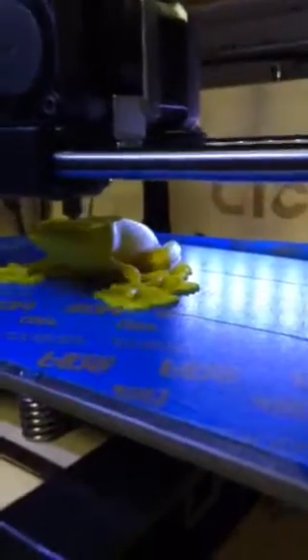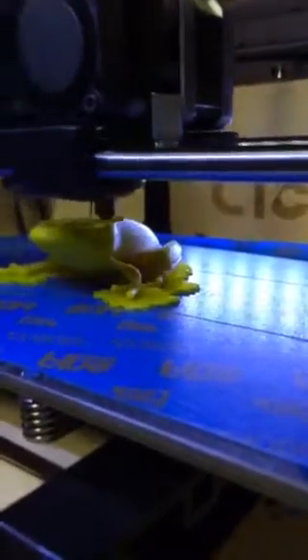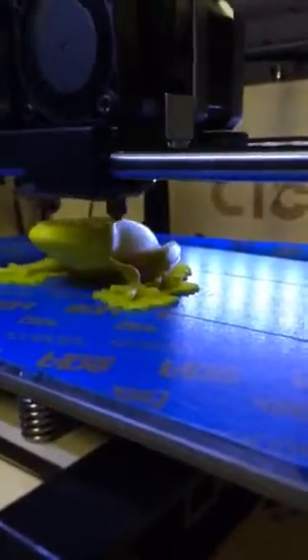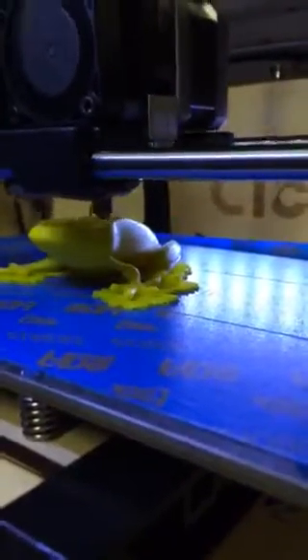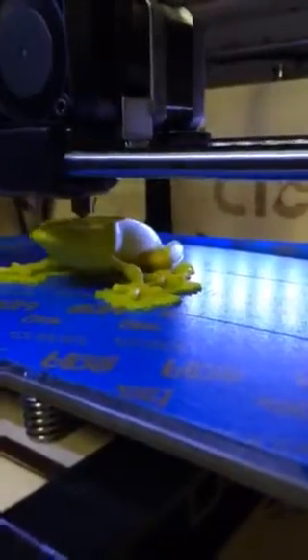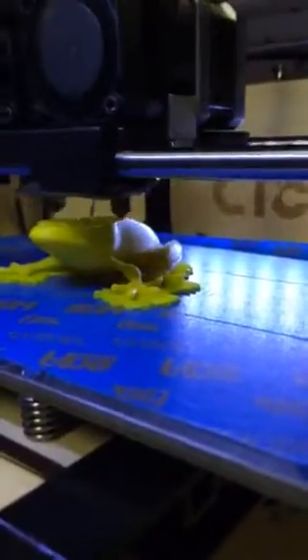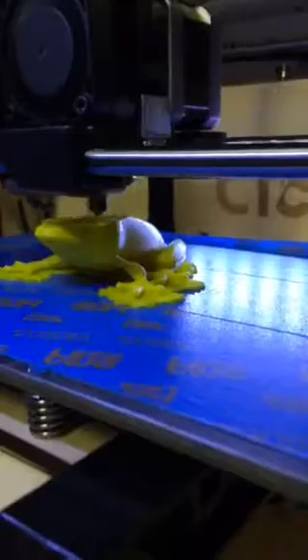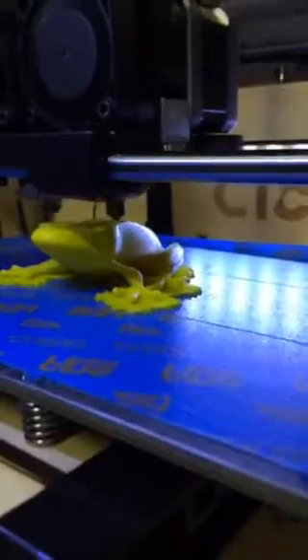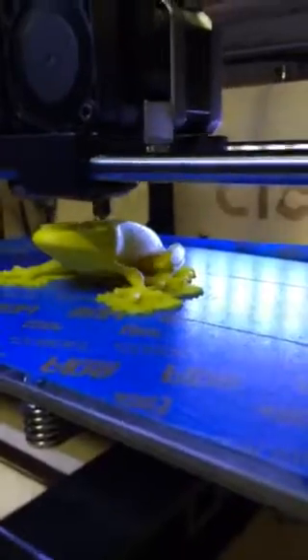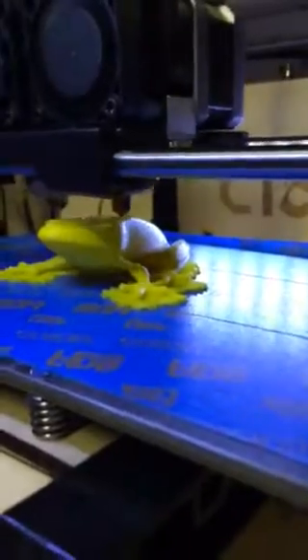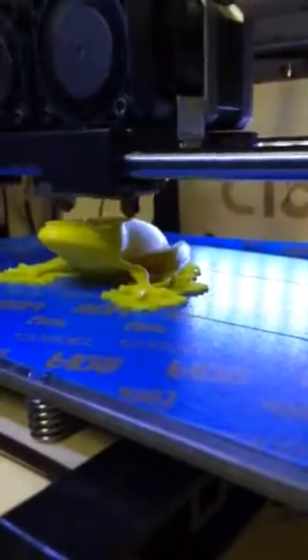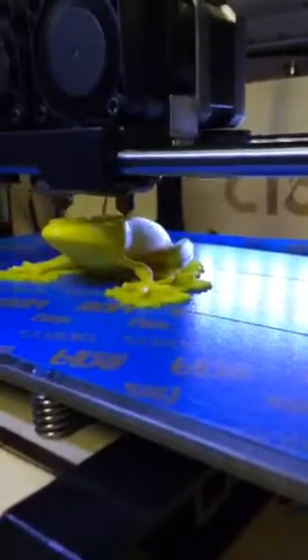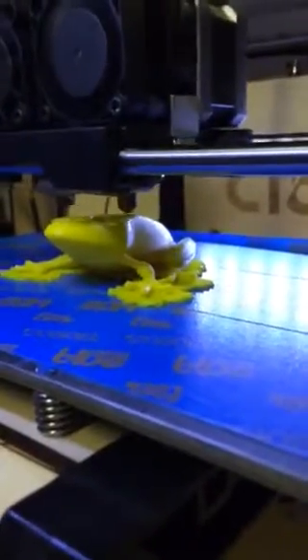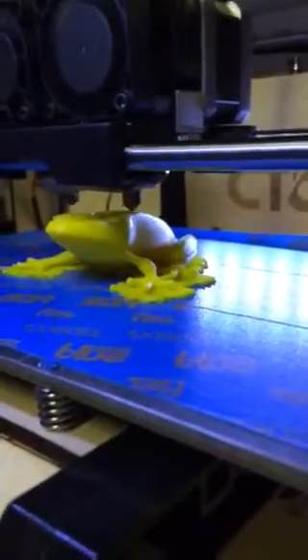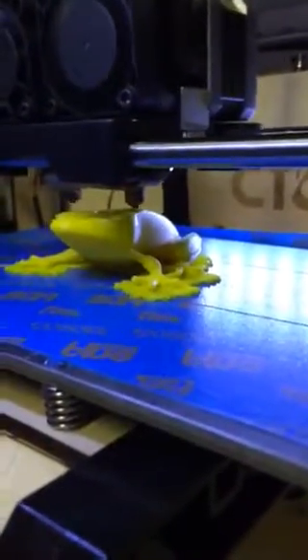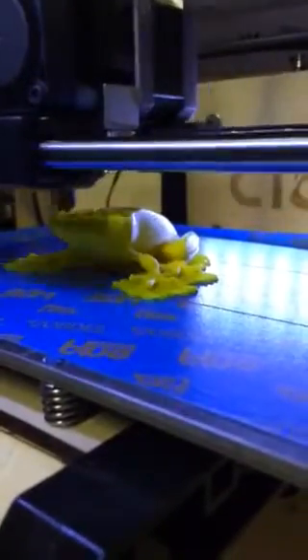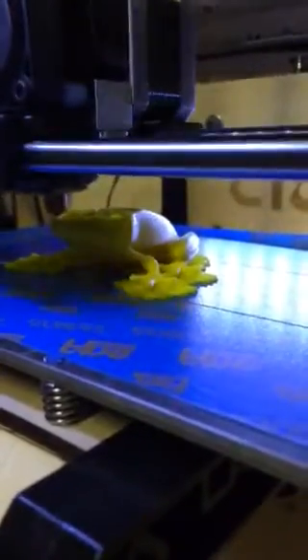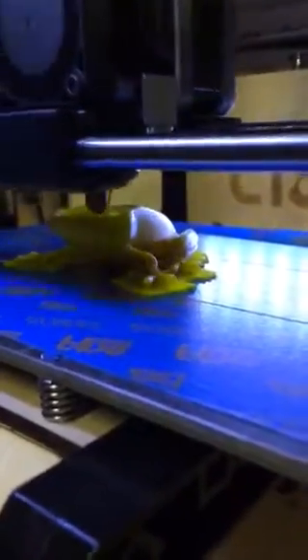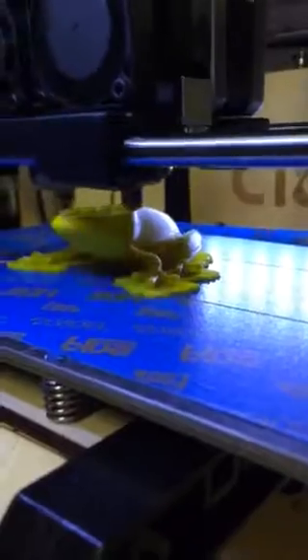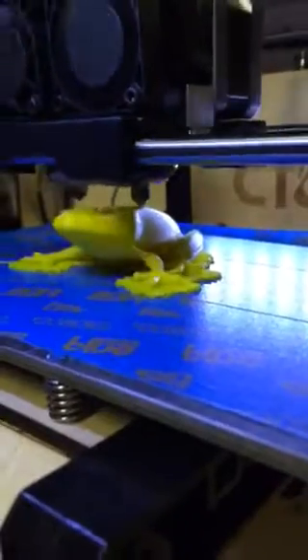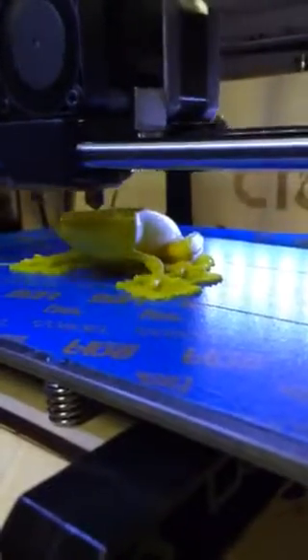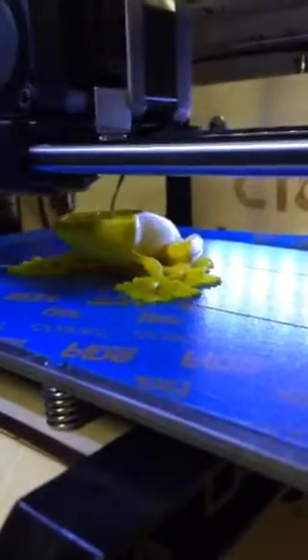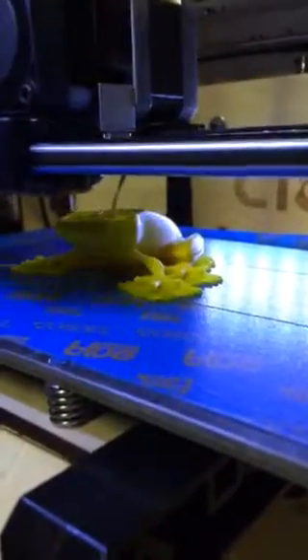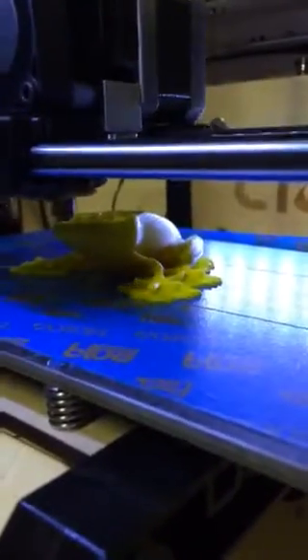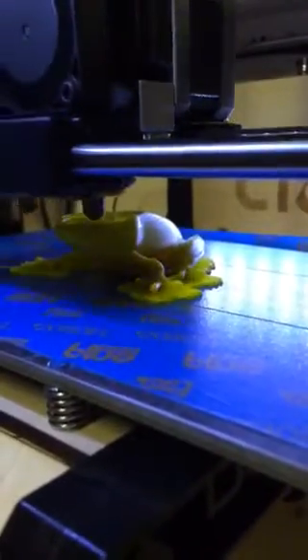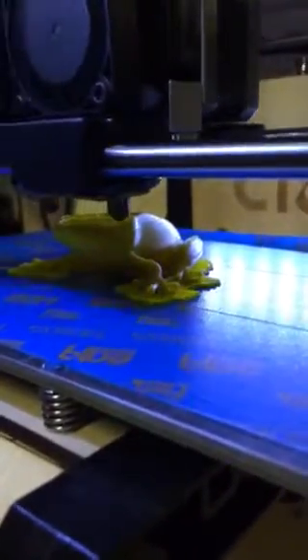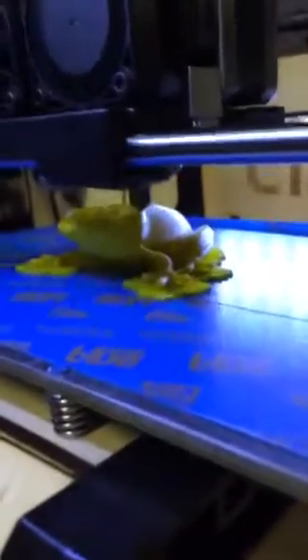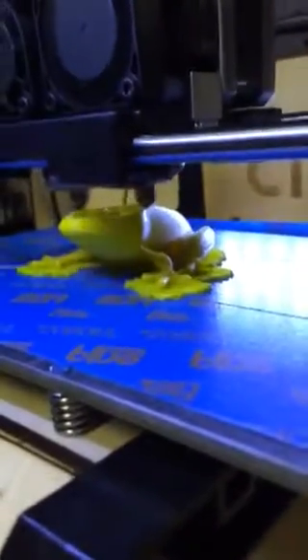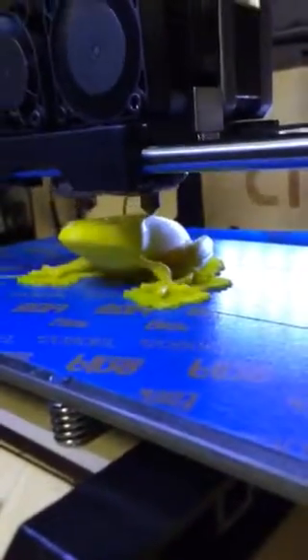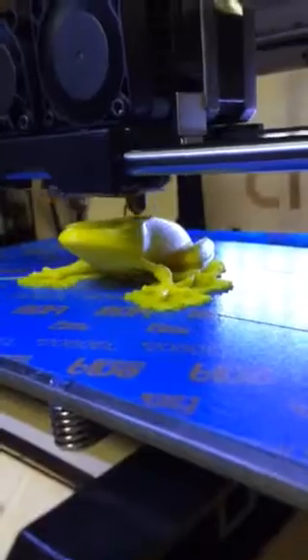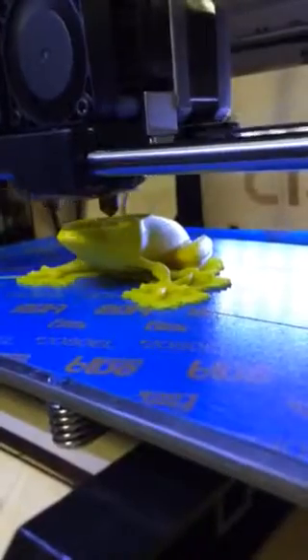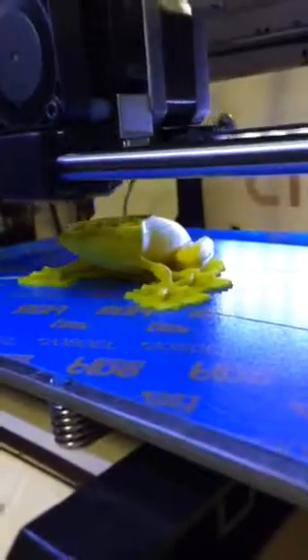I'm actually currently having problems with dual extruding two colors — there's leakage. The heads are dripping when they're not in use, and it runs over the part that the other one's doing and kind of ruins it.